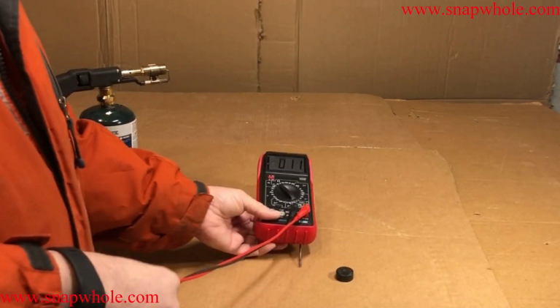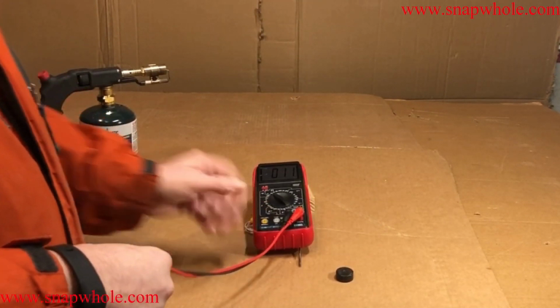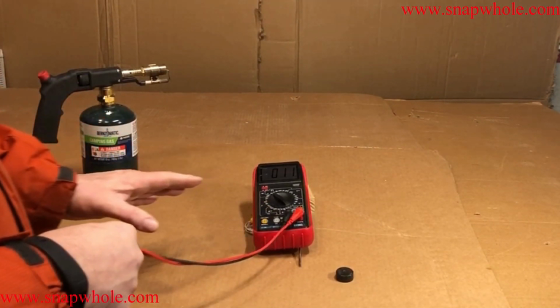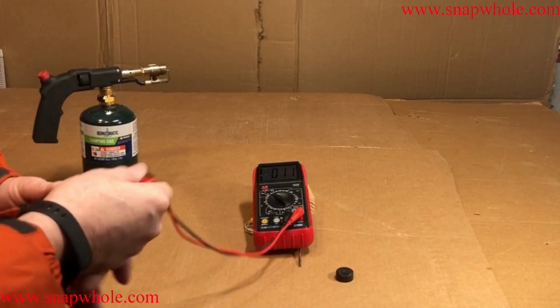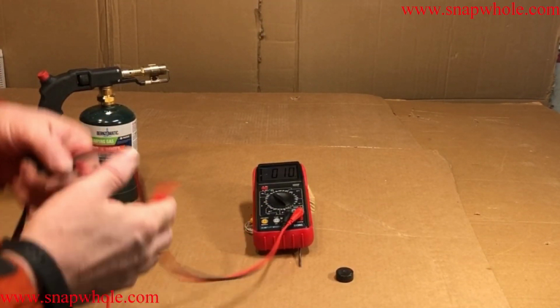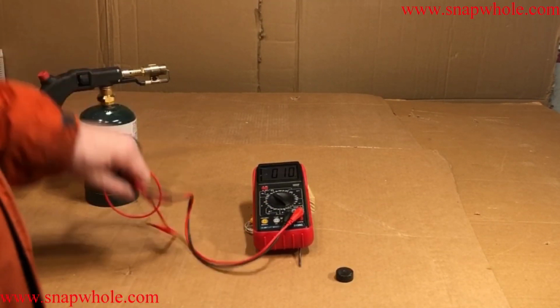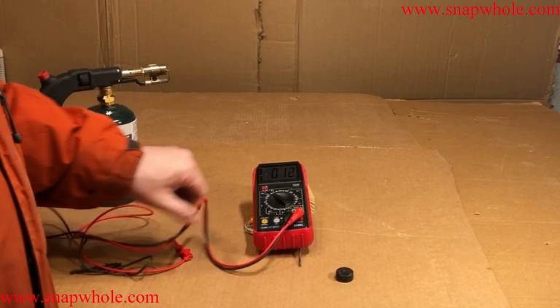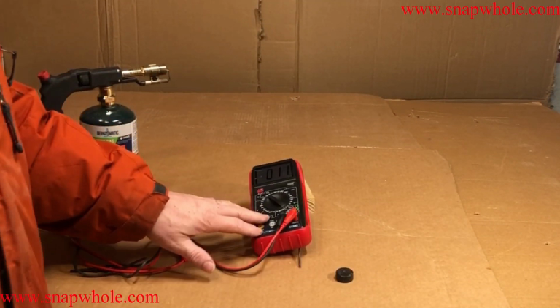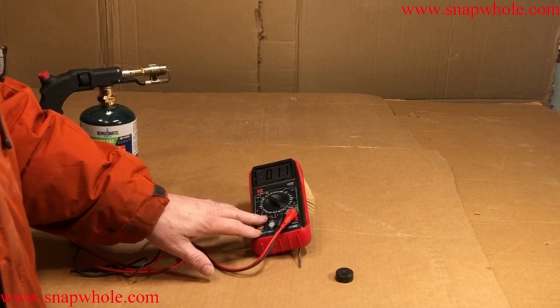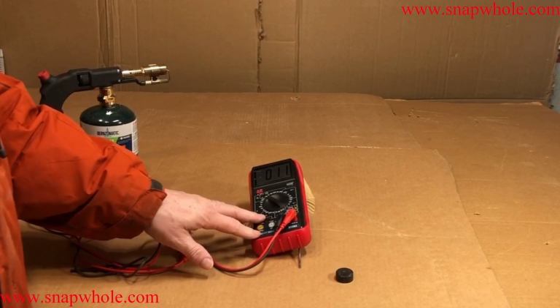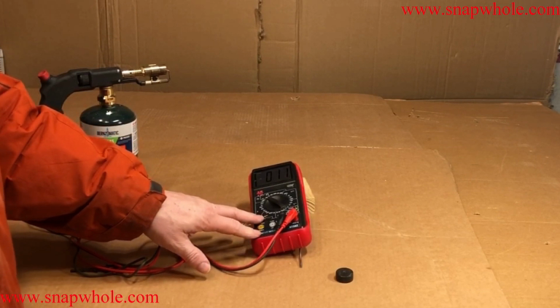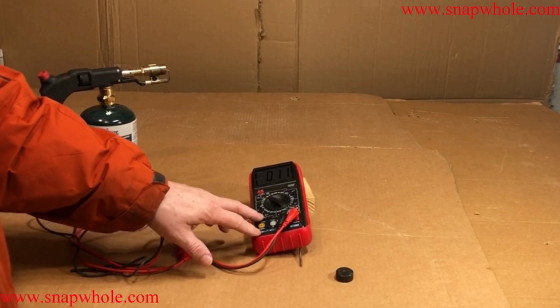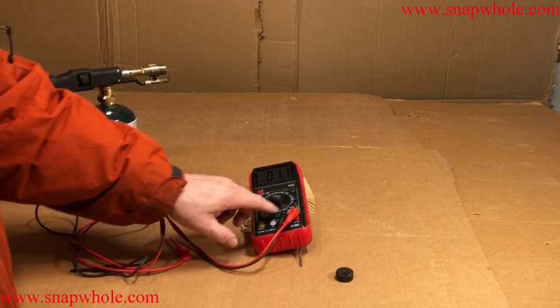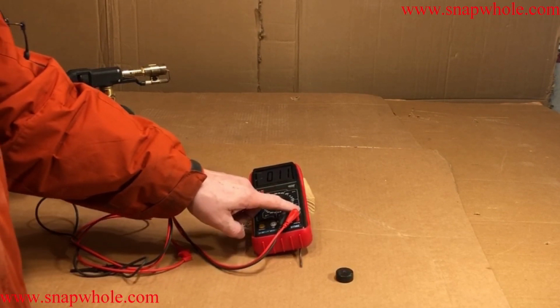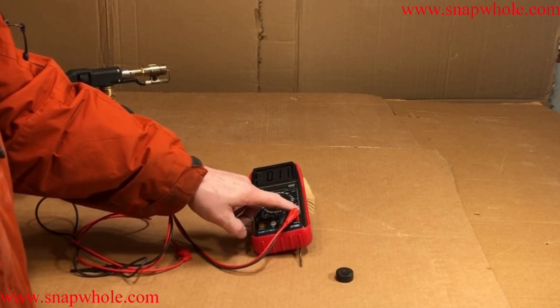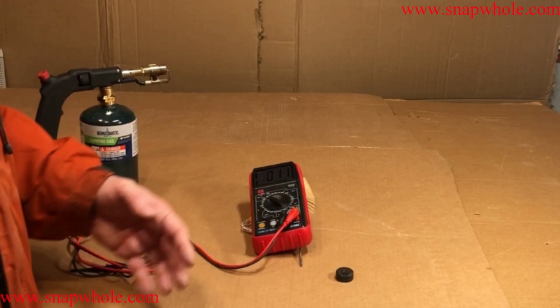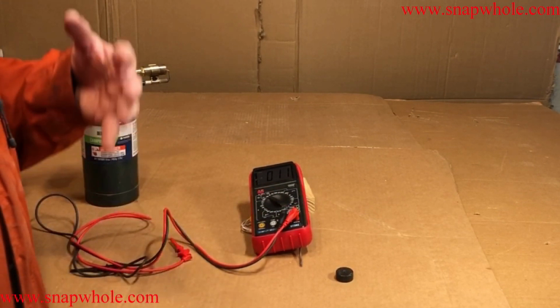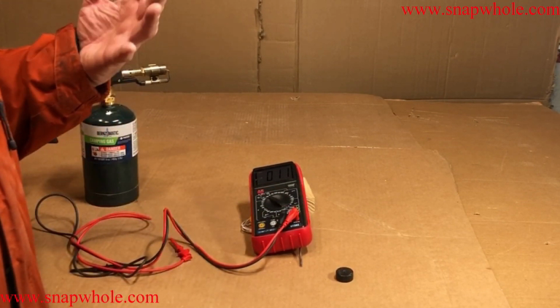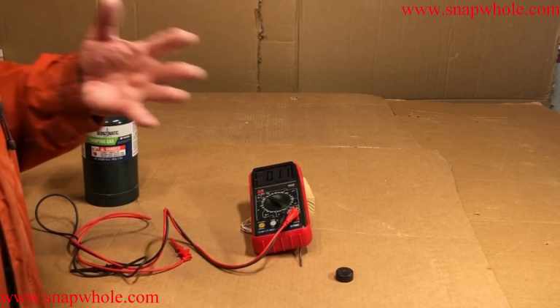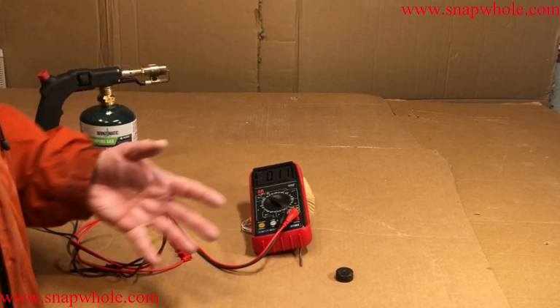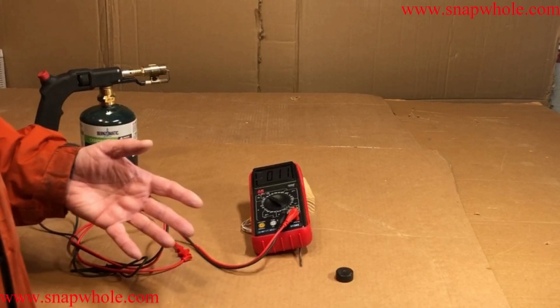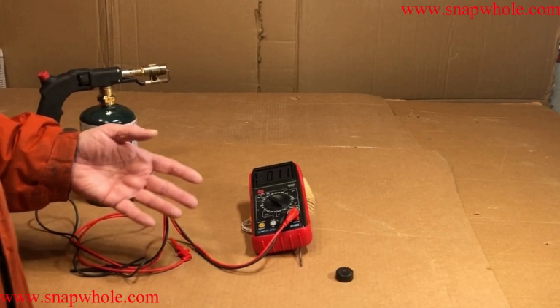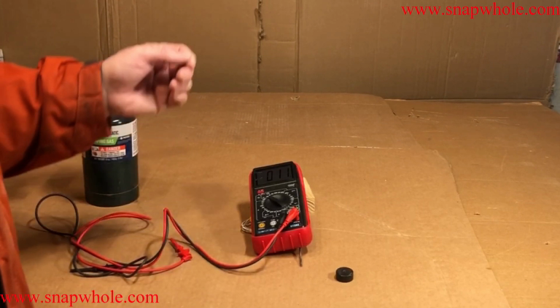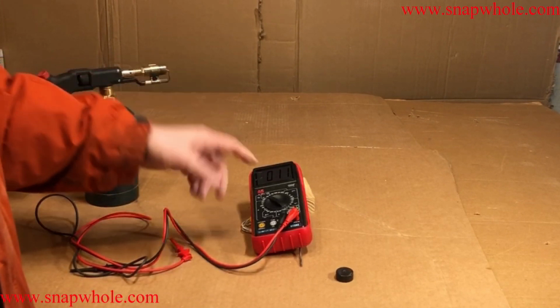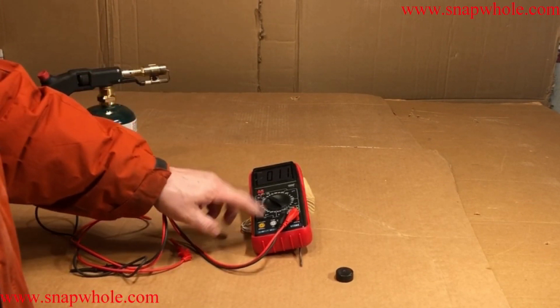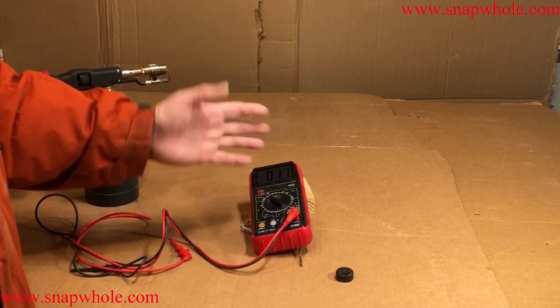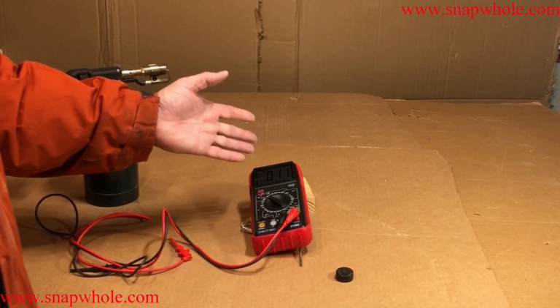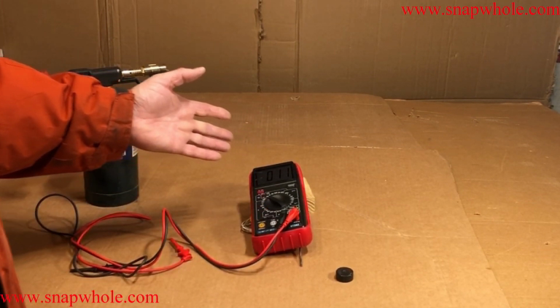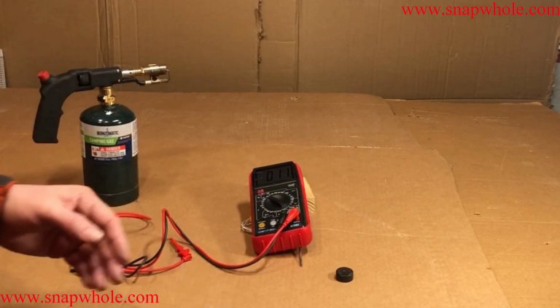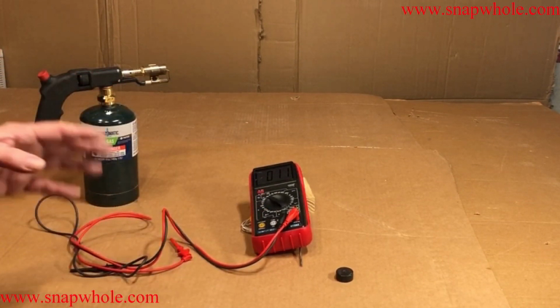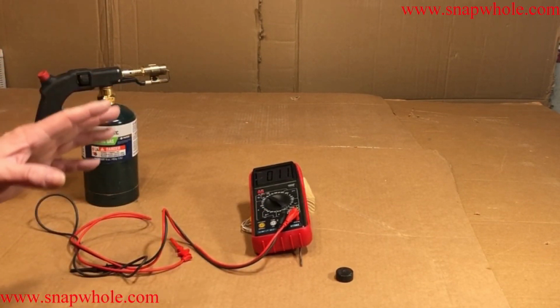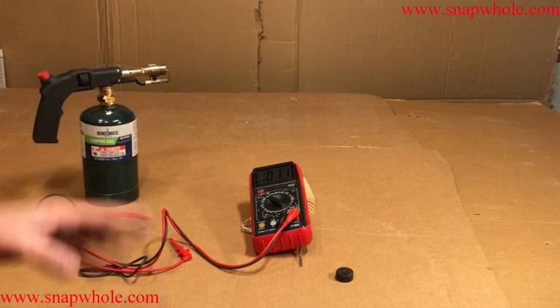I think this is a valuable tool. $18 is really good. When I looked at other tools that had a temperature range, I was seeing $75 to $100. So for me, I'll take this one — $18 is much, much better.